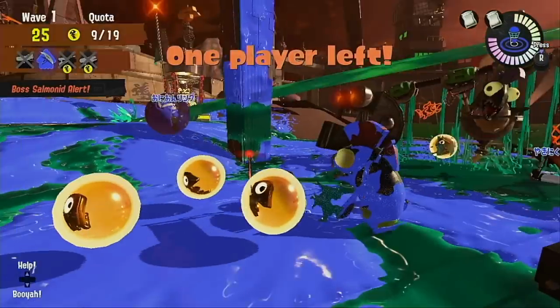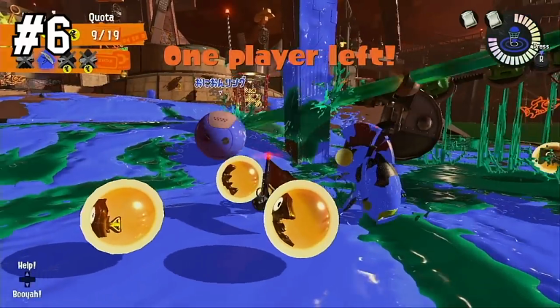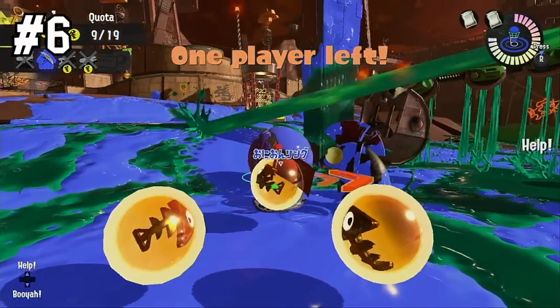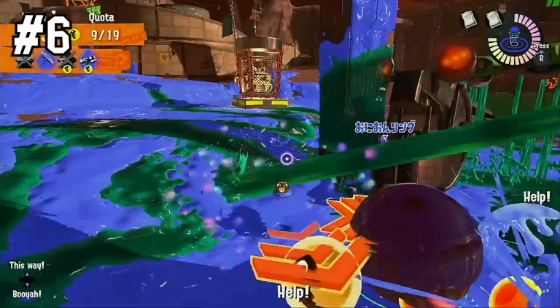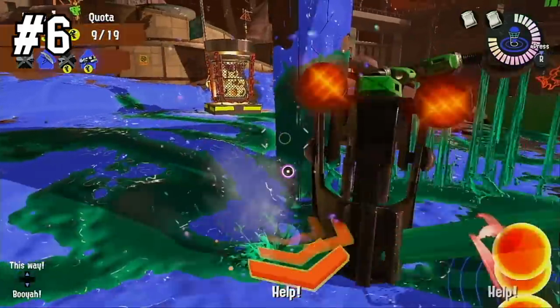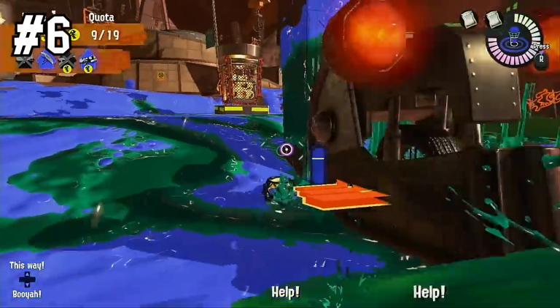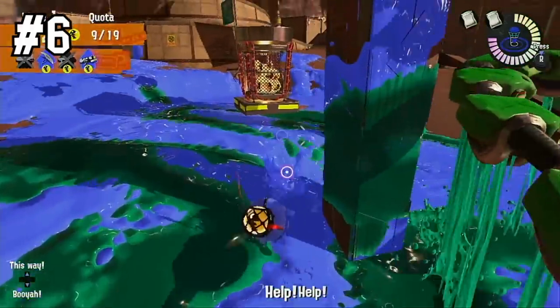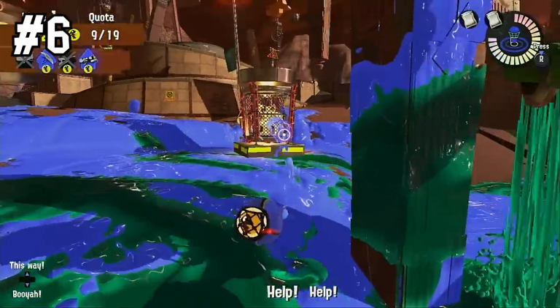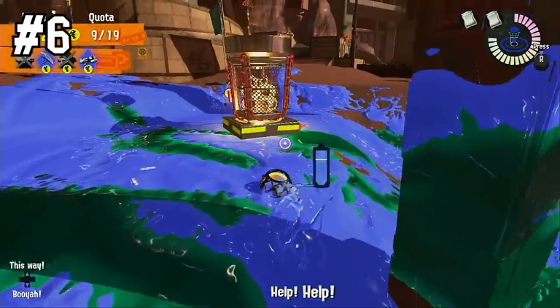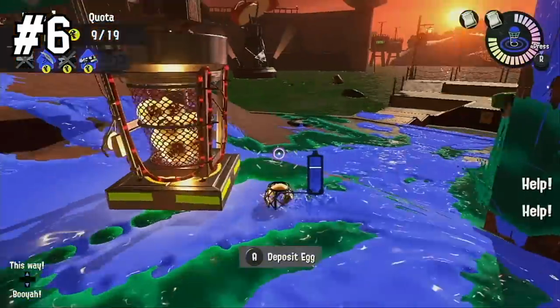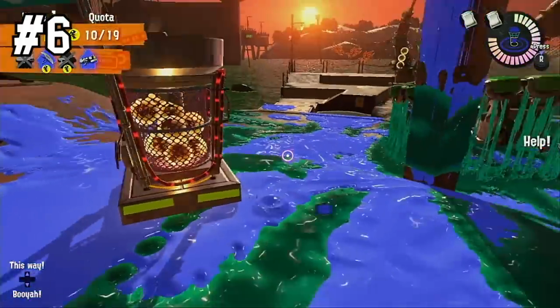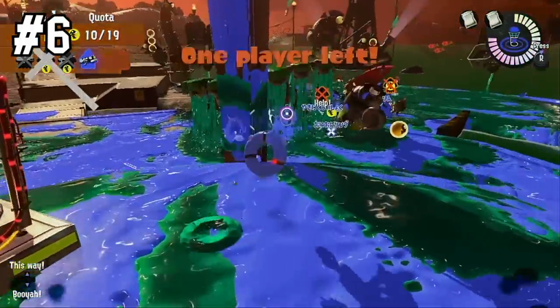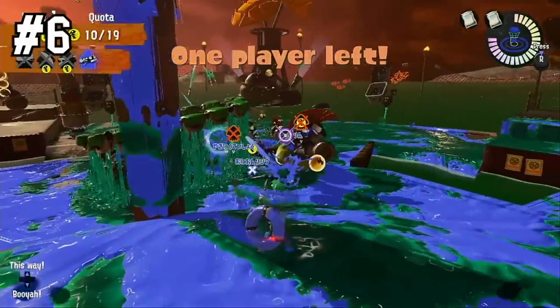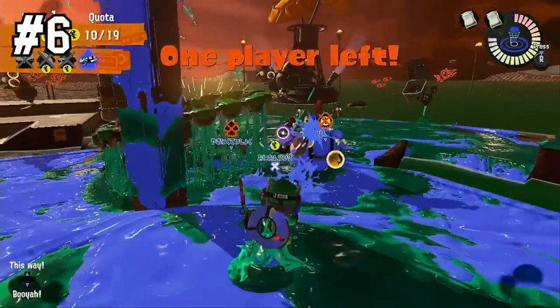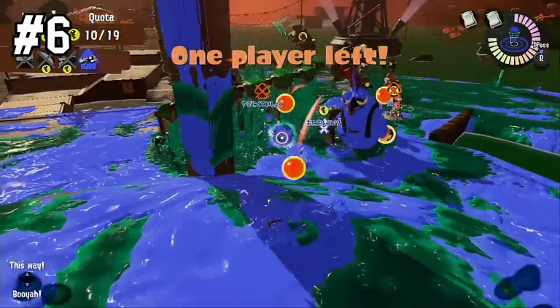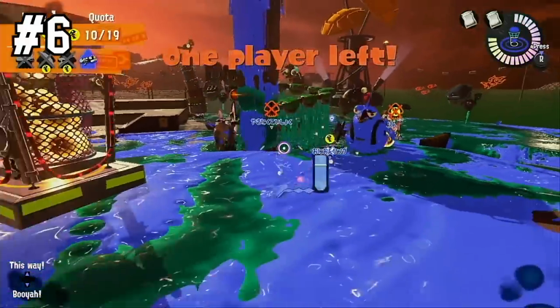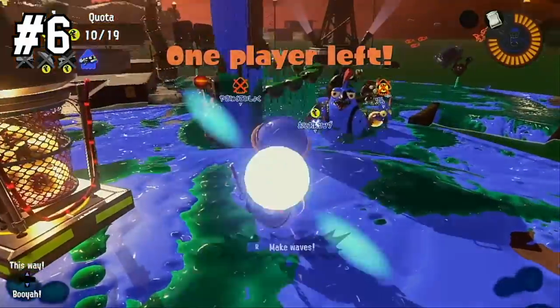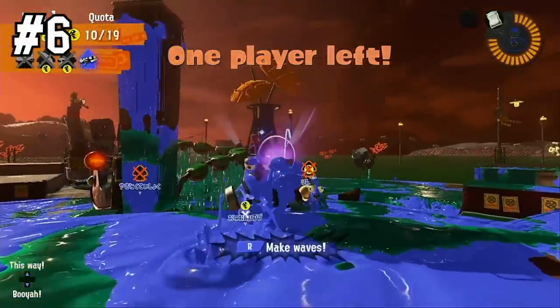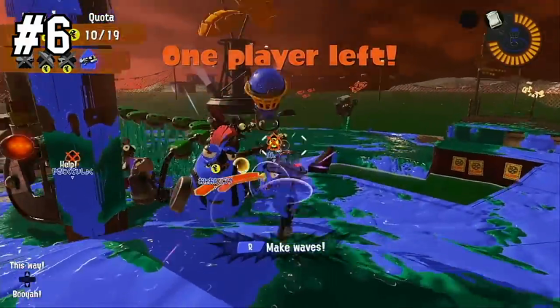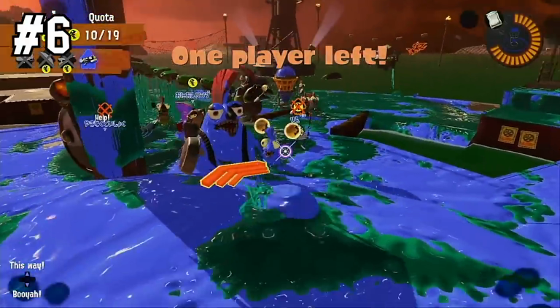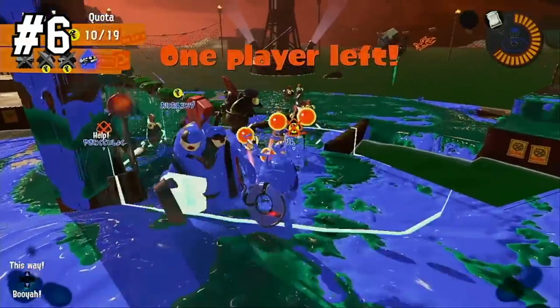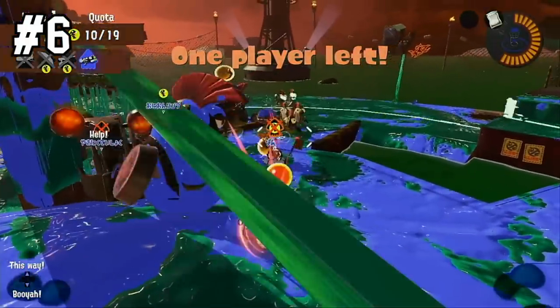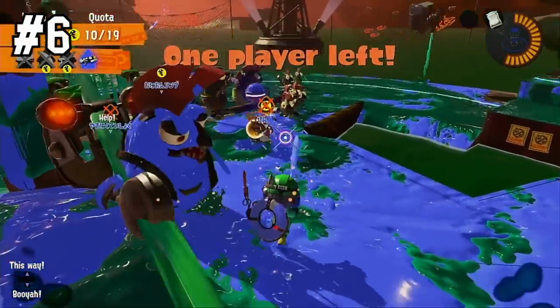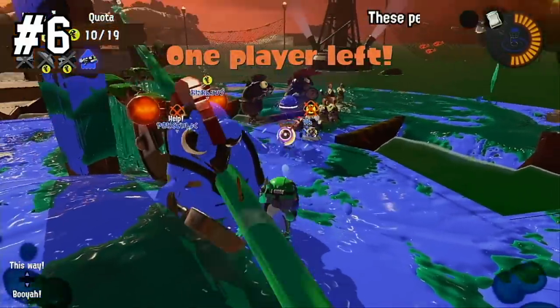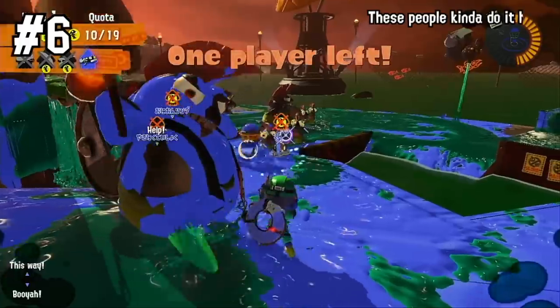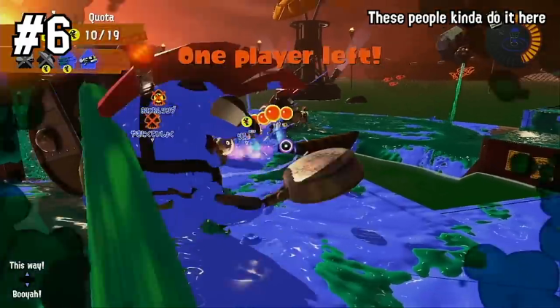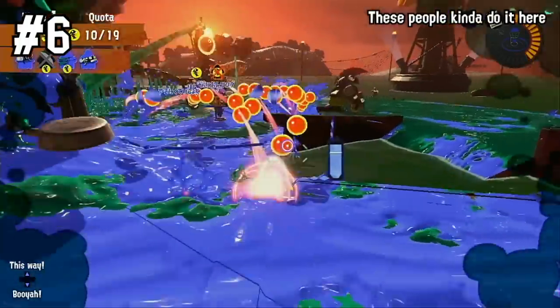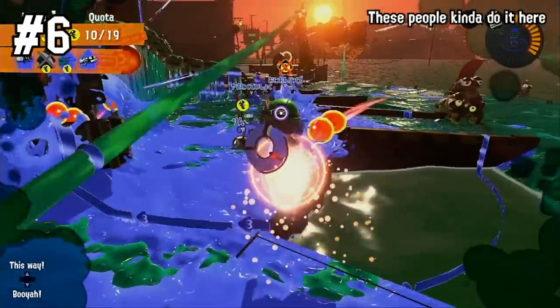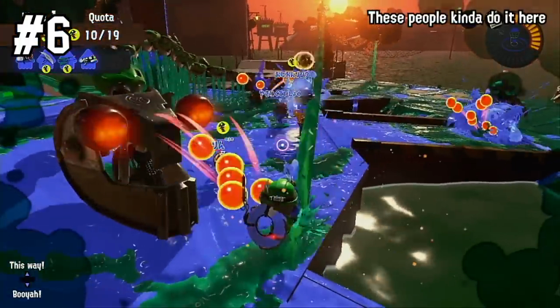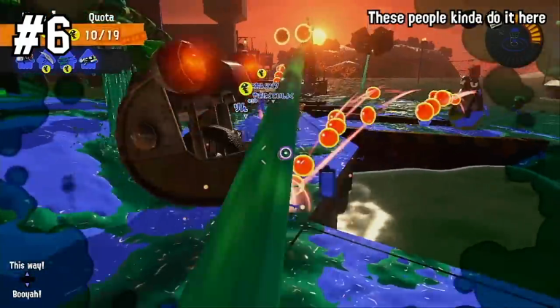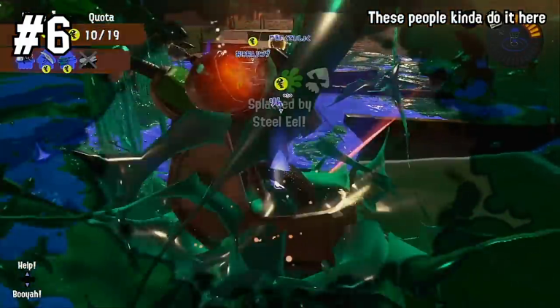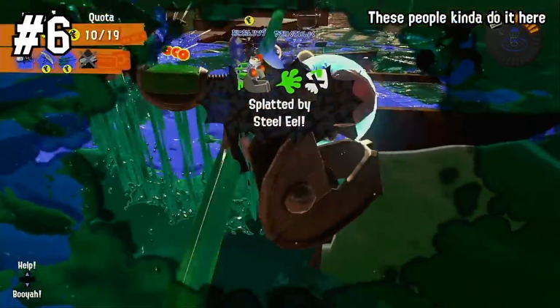Number six: if you've been splatted, the best thing you can do is move towards your teammates. There are way too many people that don't understand this — how are we supposed to revive you if you're on the other side of the map?